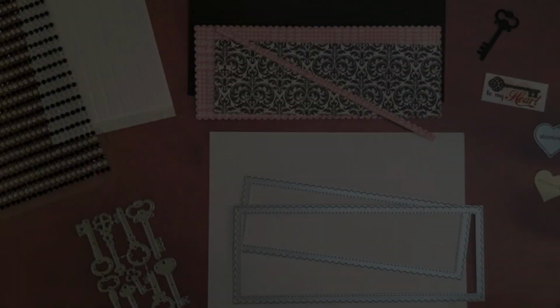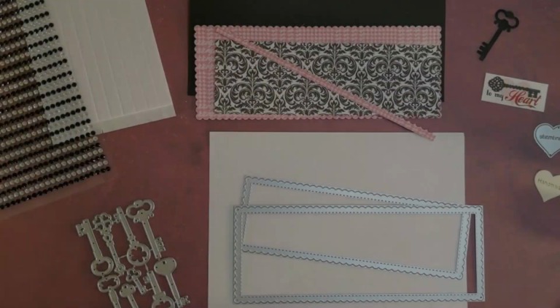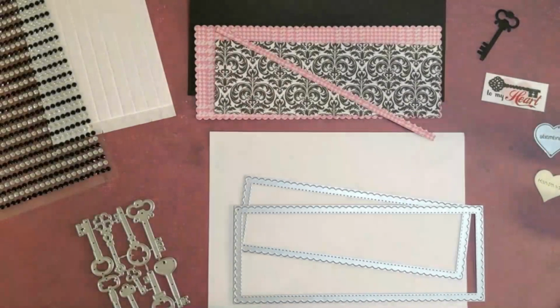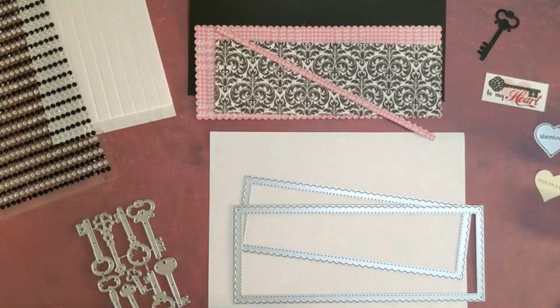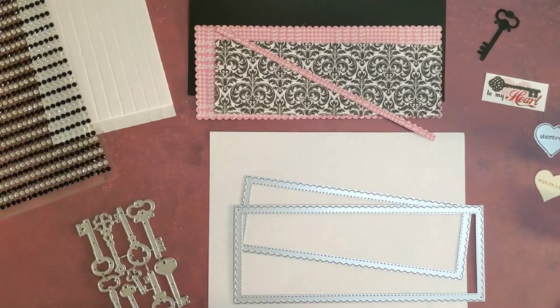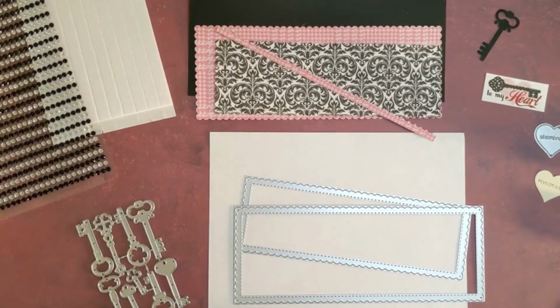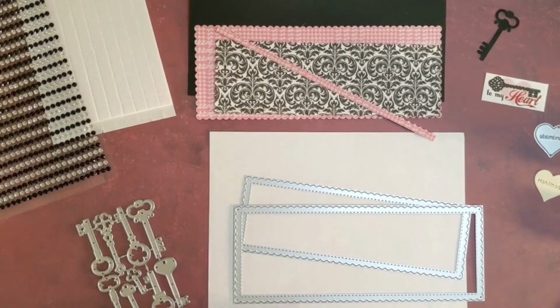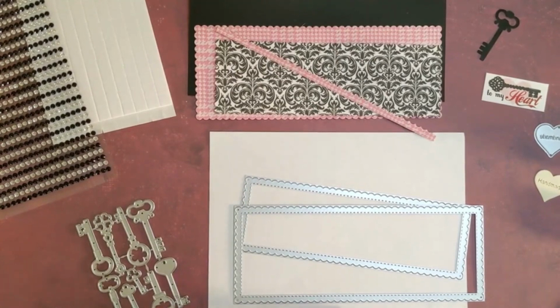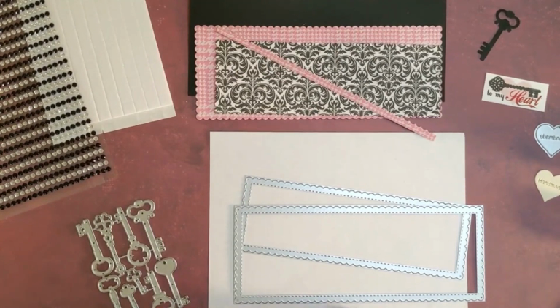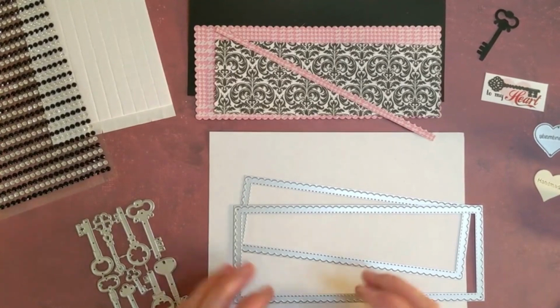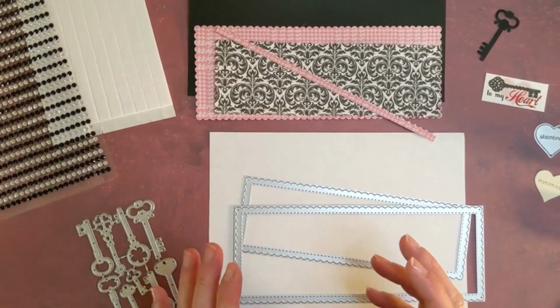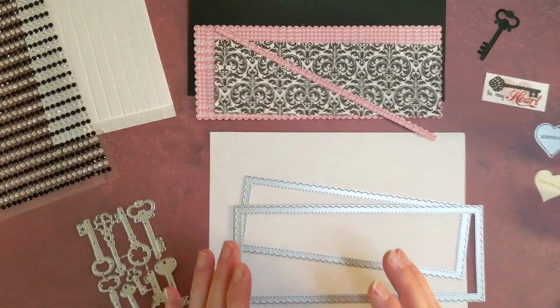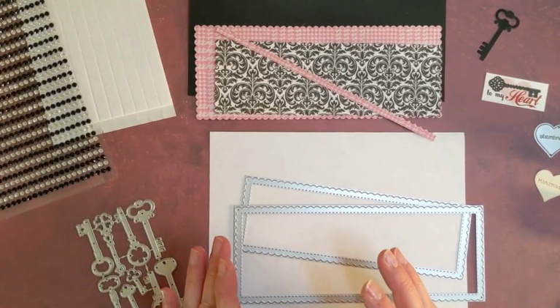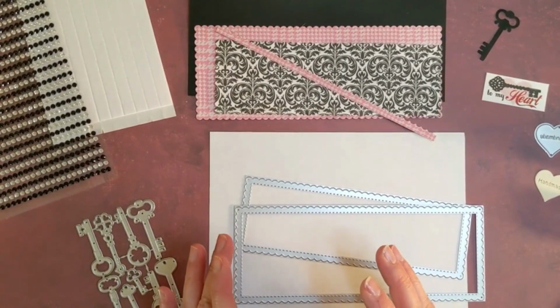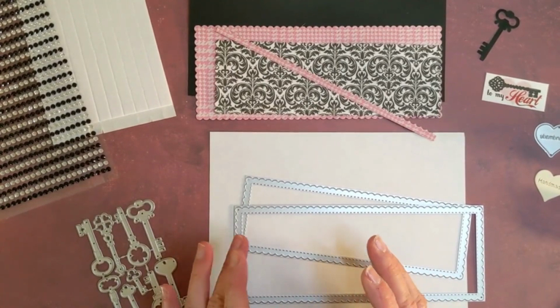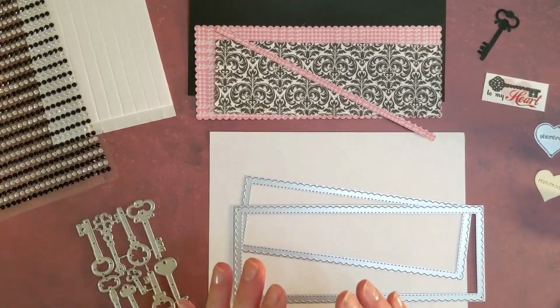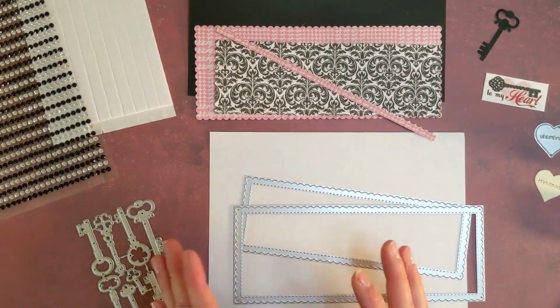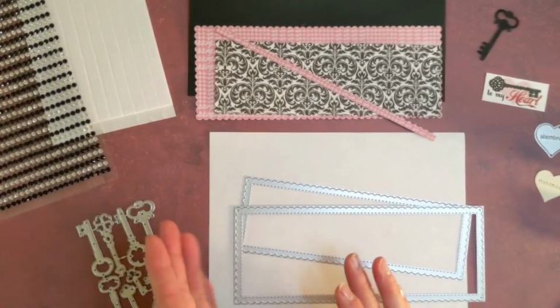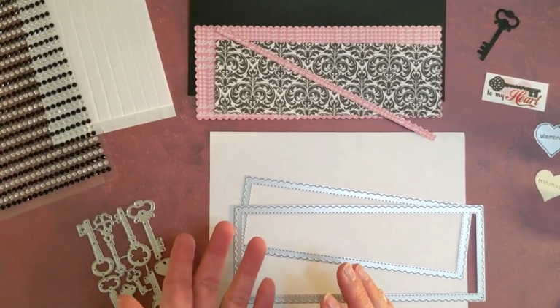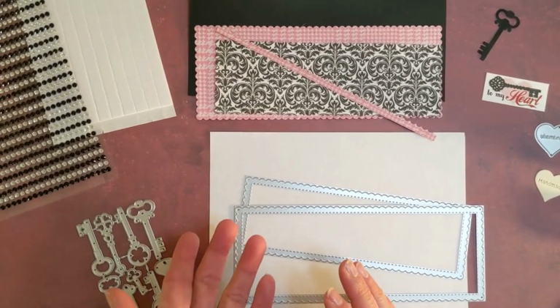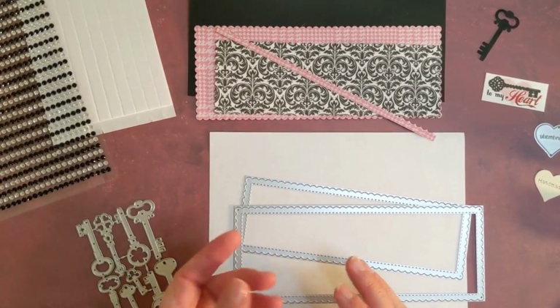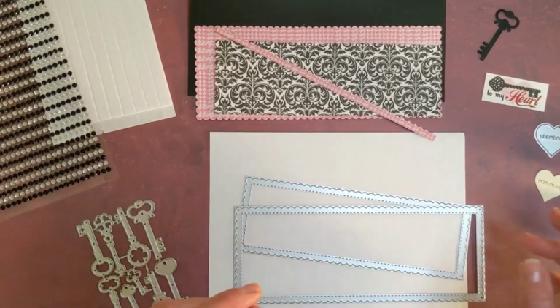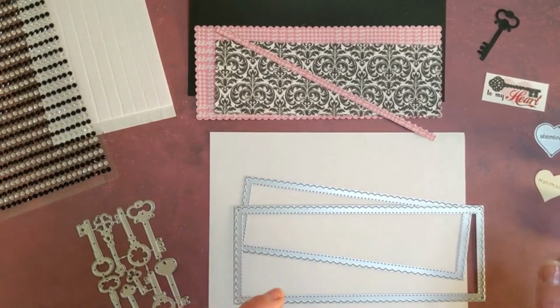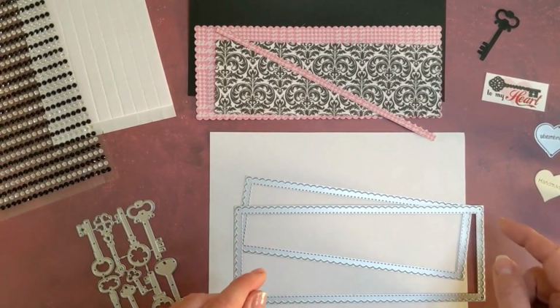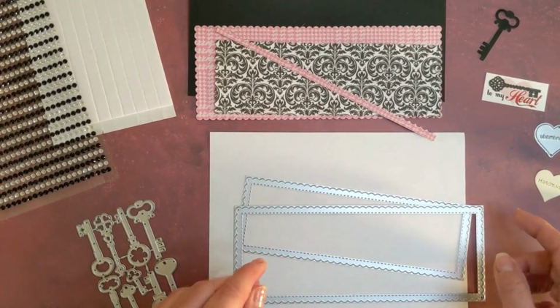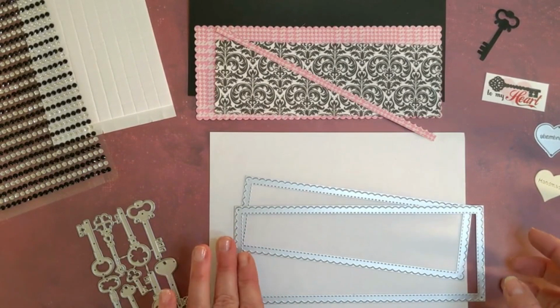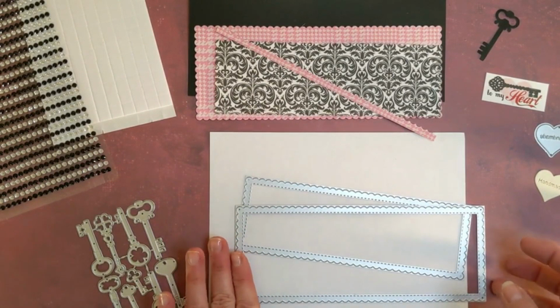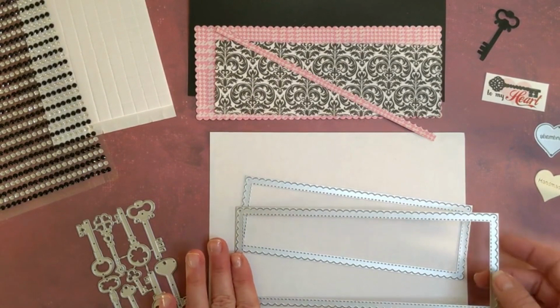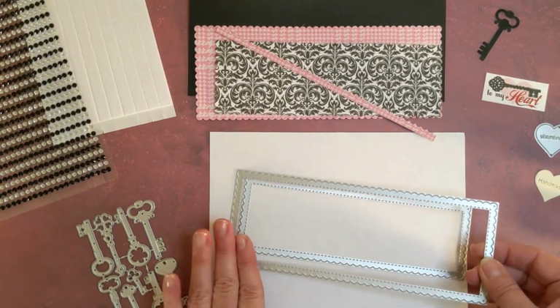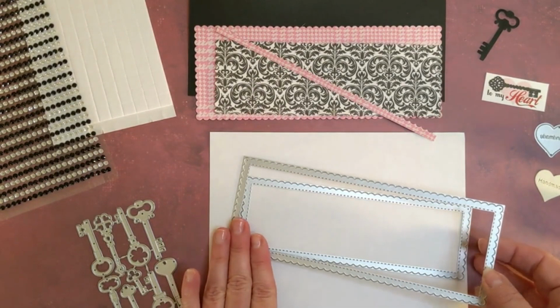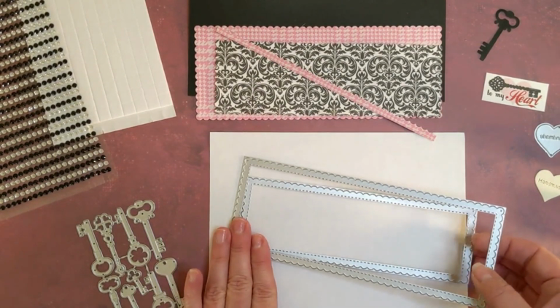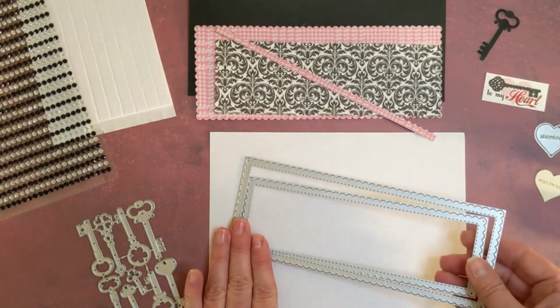Hello everybody! Today we are going to make a quick Valentine's Day card in the slimline format using our Scallop nested set of slimline dies.